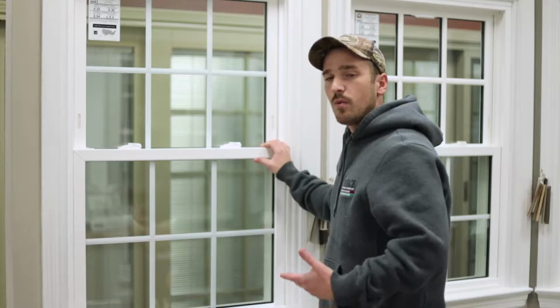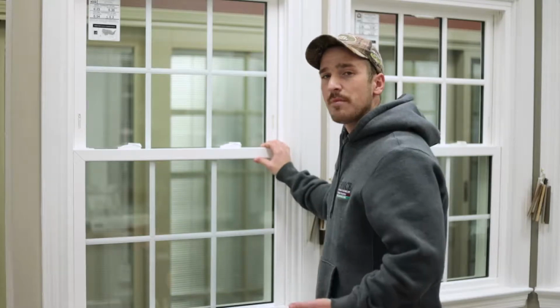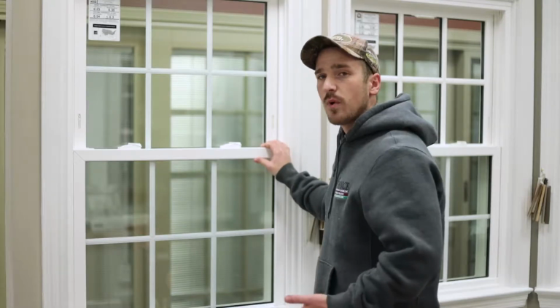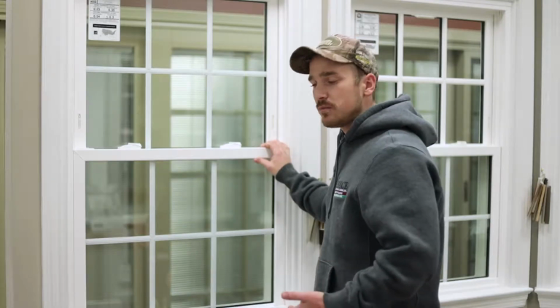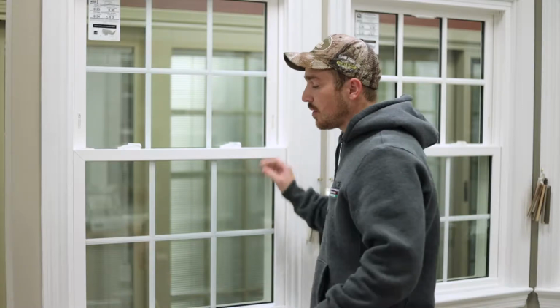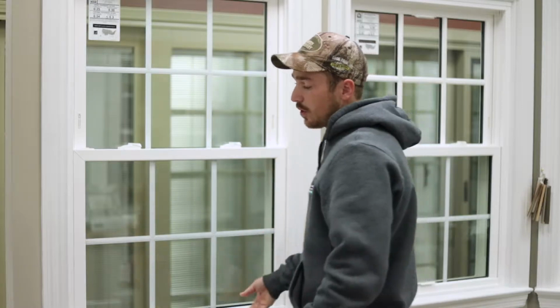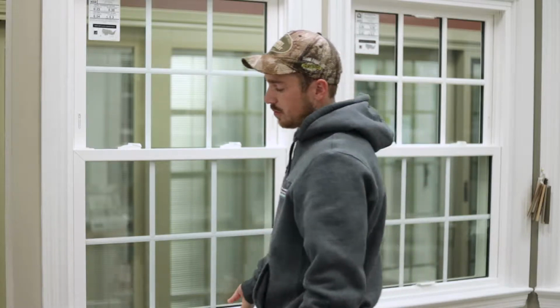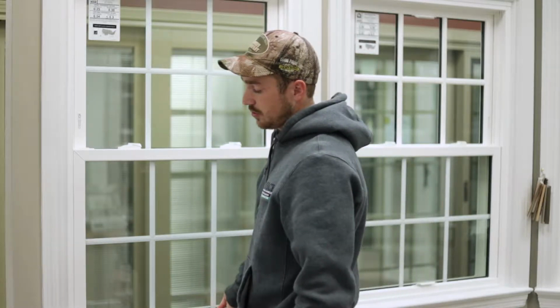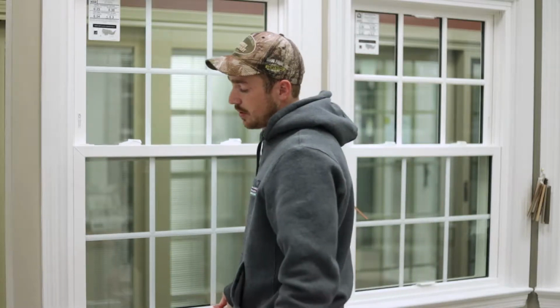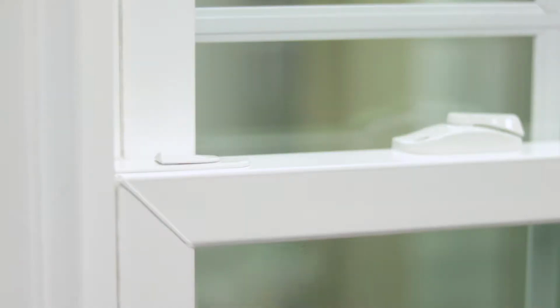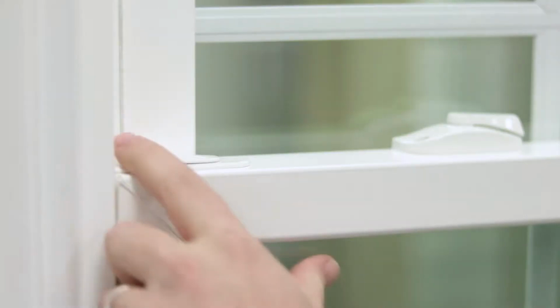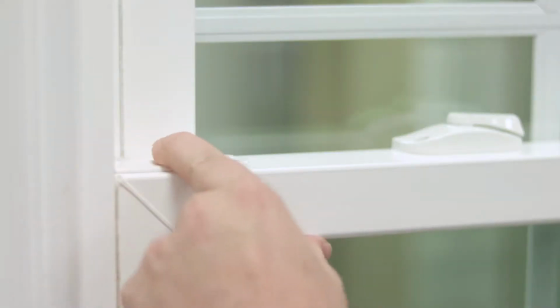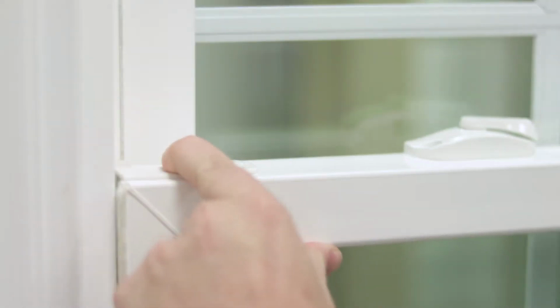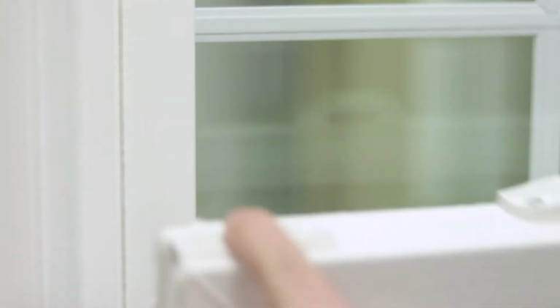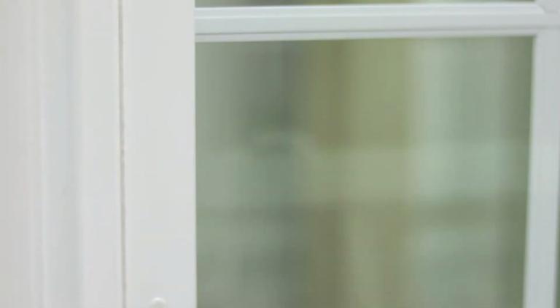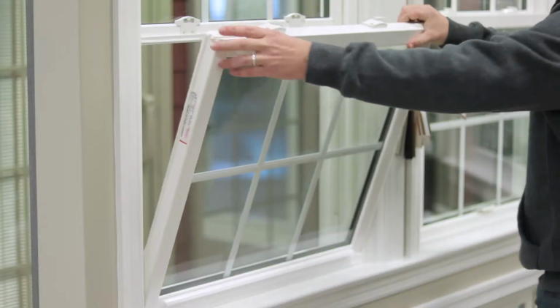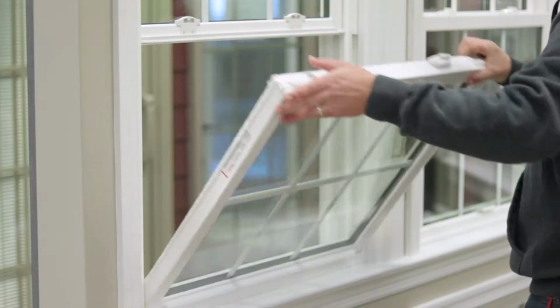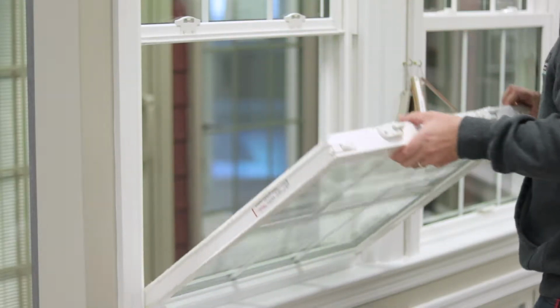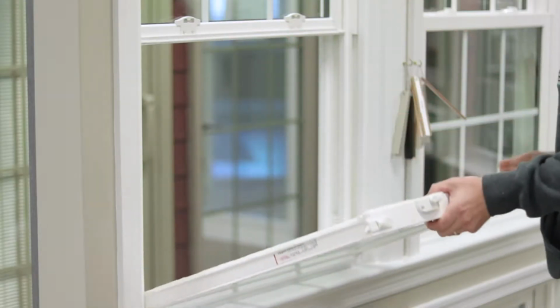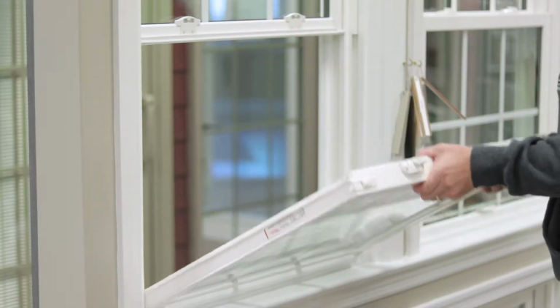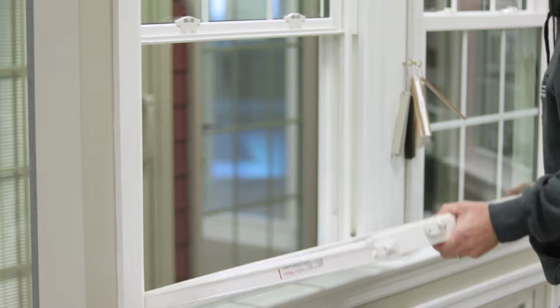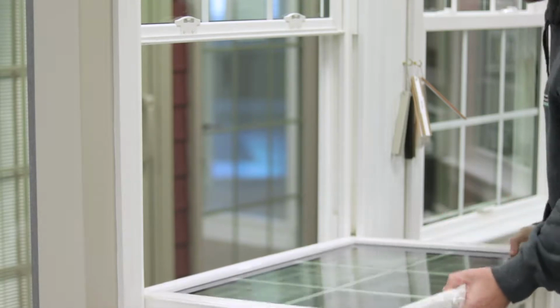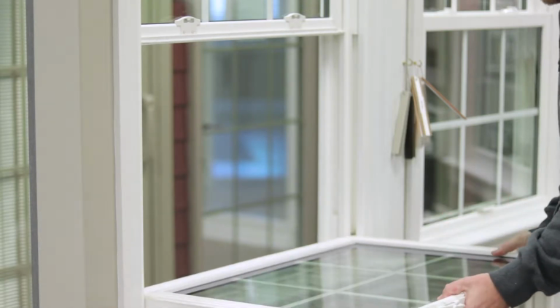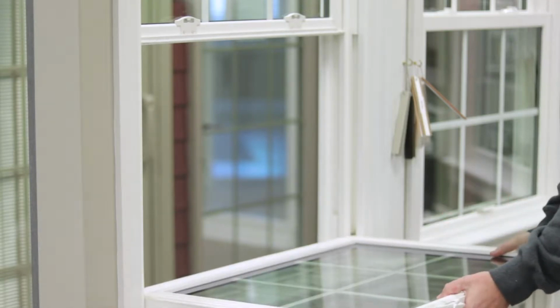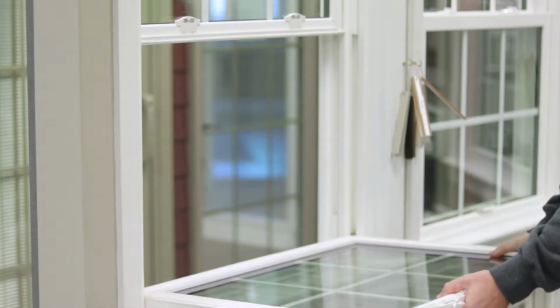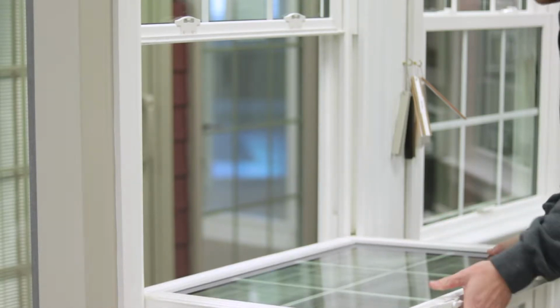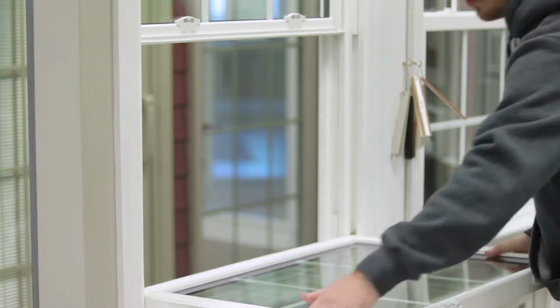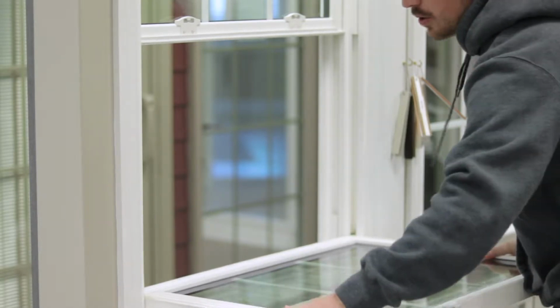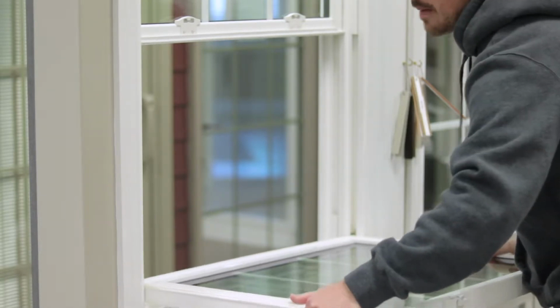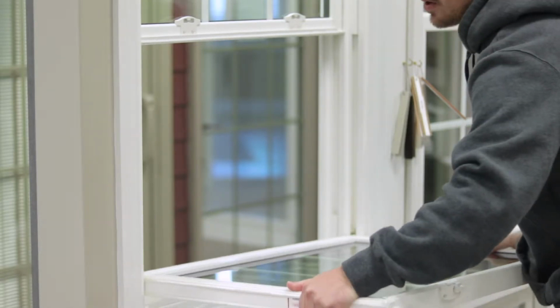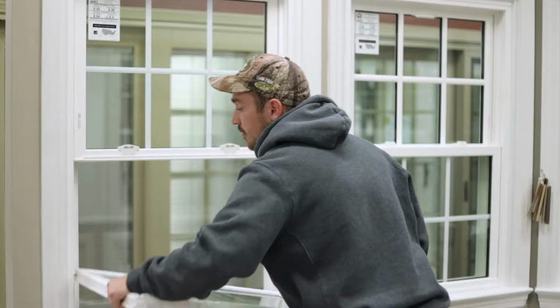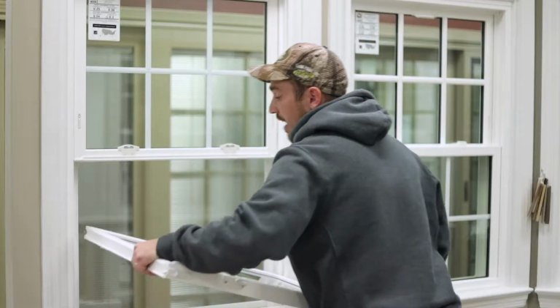What happens when it comes out when you open it when it's too low? So if I don't open it enough, right there, I have a problem — the window came out of the track.